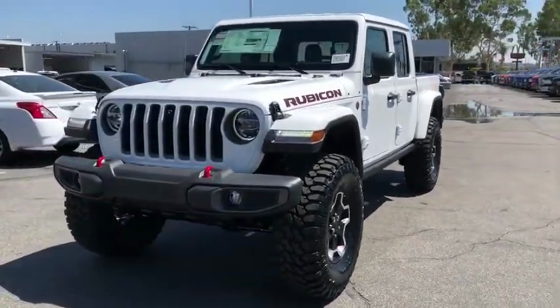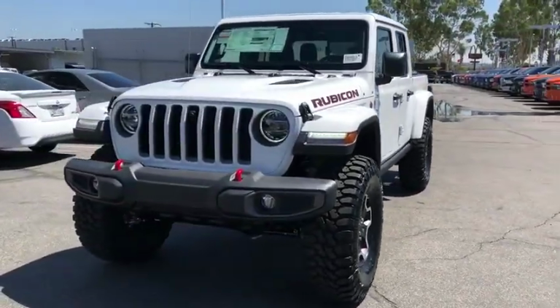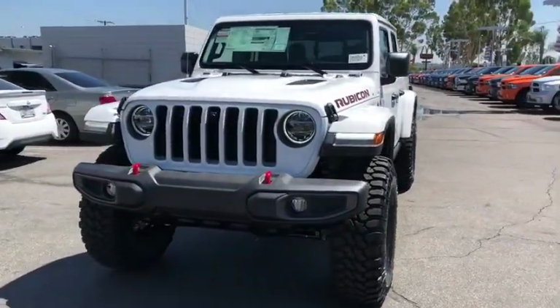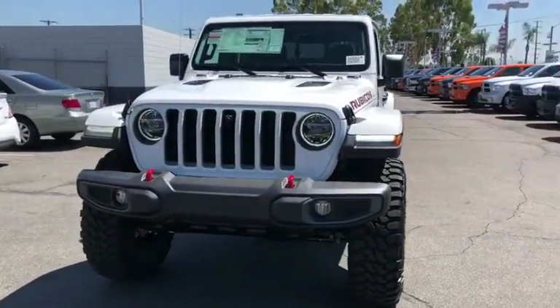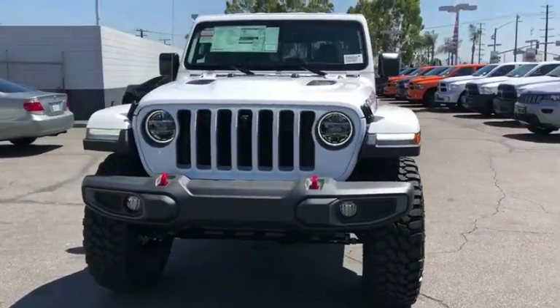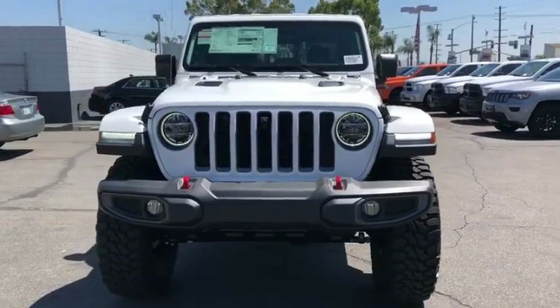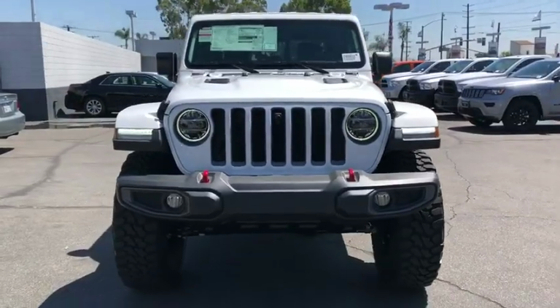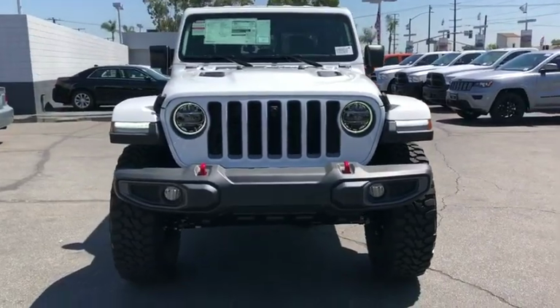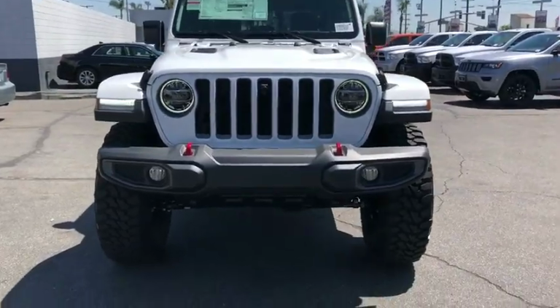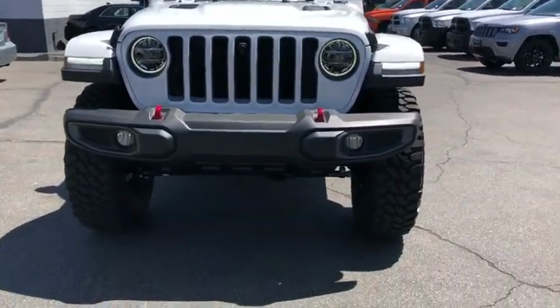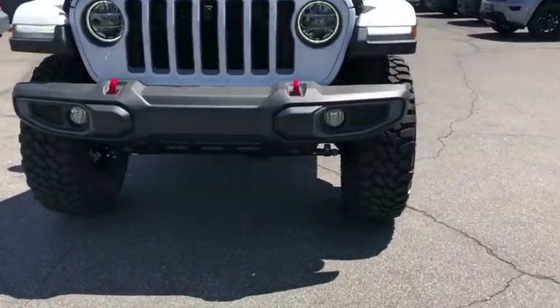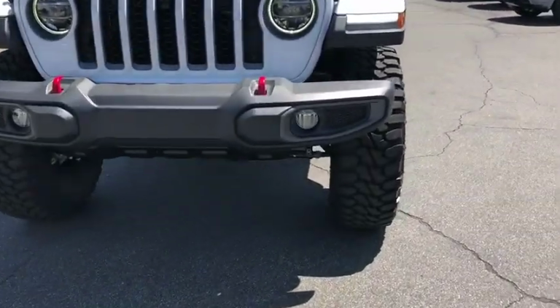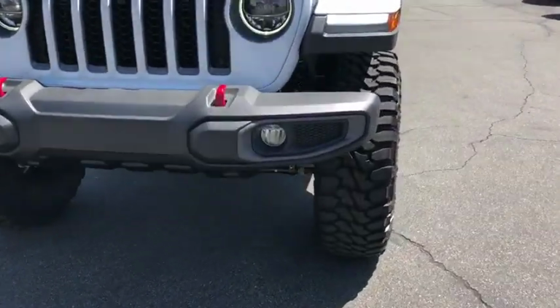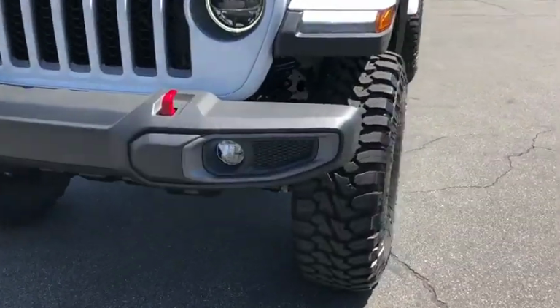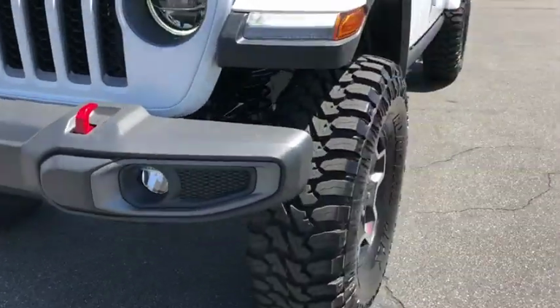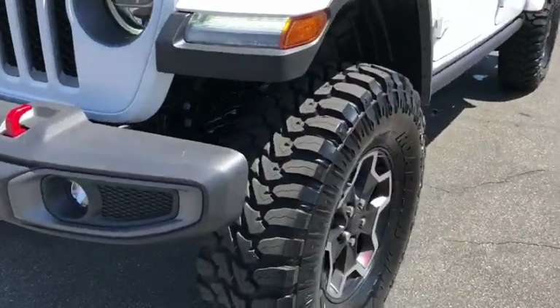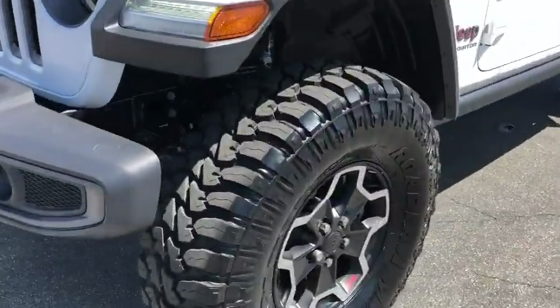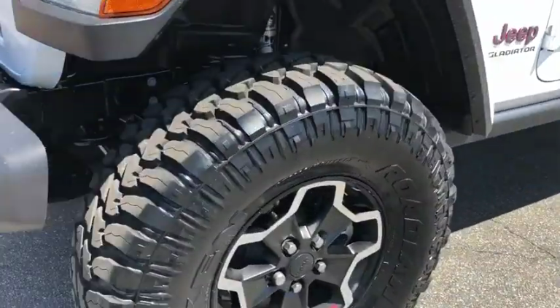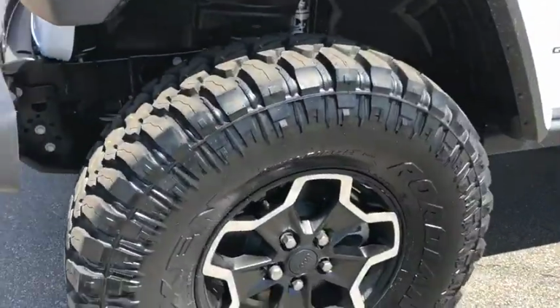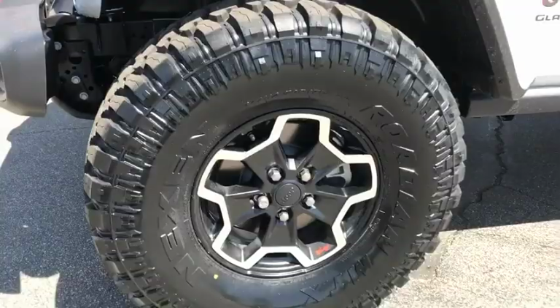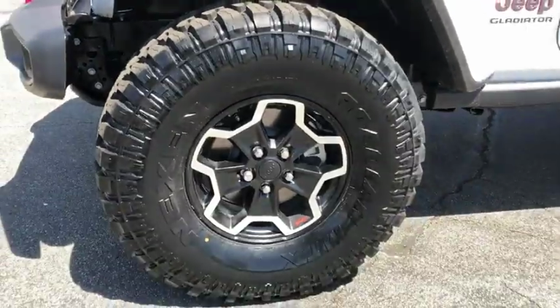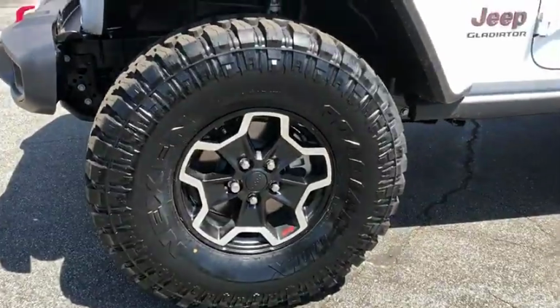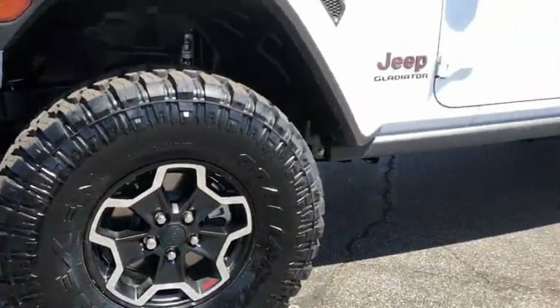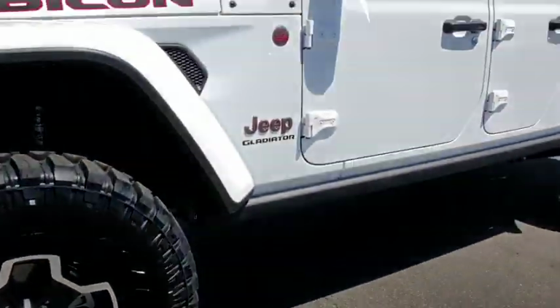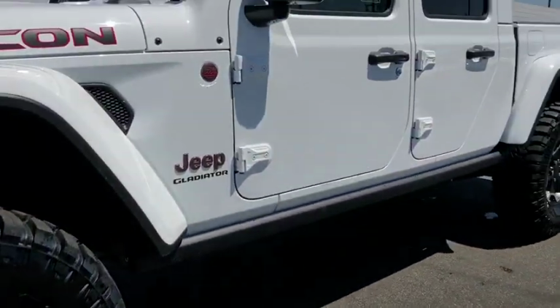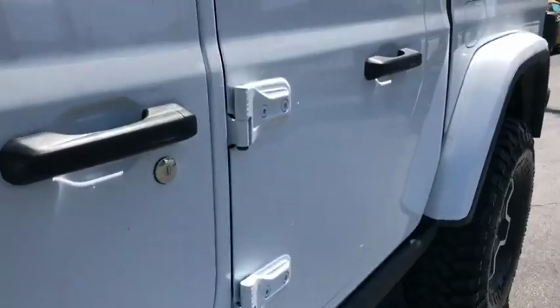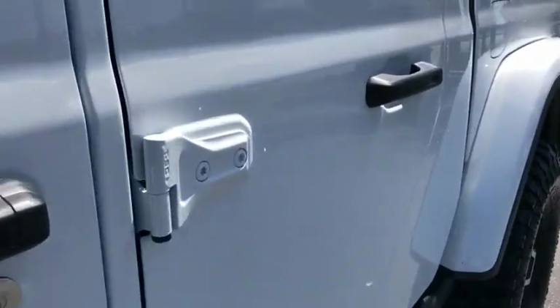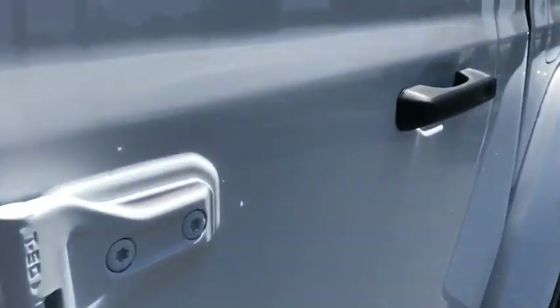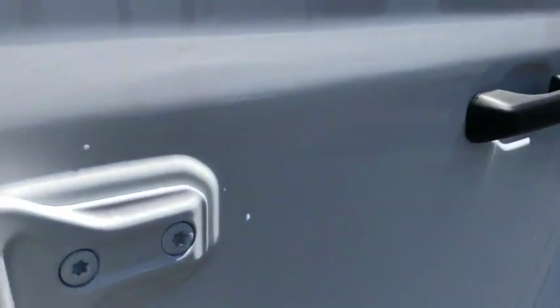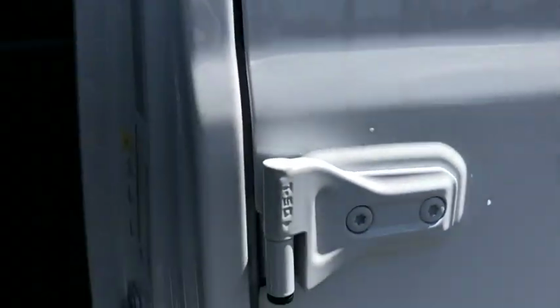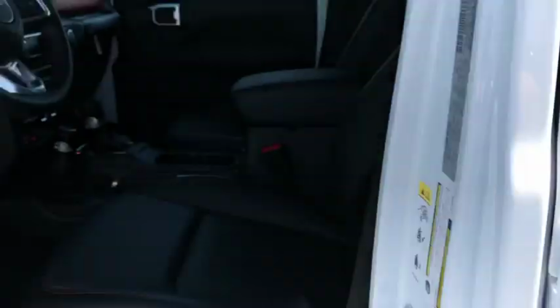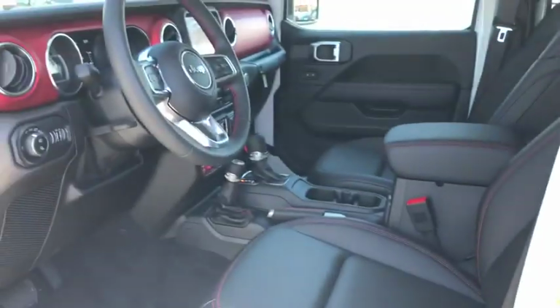Adjustable steering wheel, keyless start, four-wheel disc brakes, aluminum wheels, four-wheel drive, floor mats, cruise control, universal garage door opener, AM-FM stereo radio.